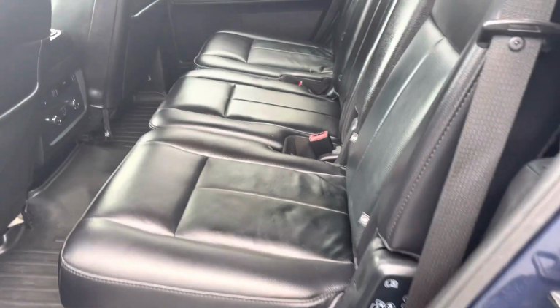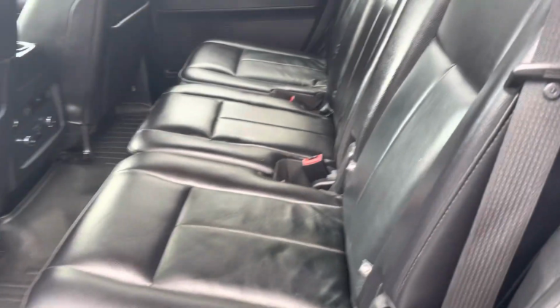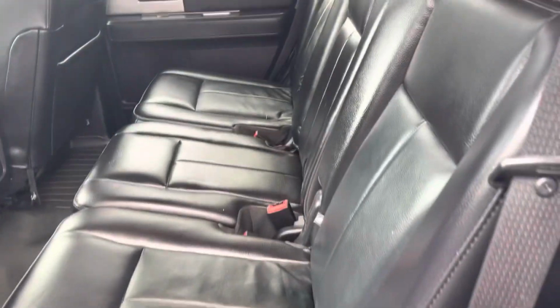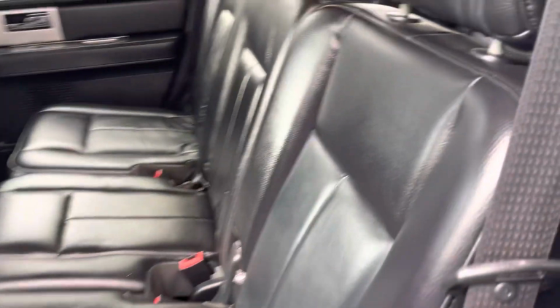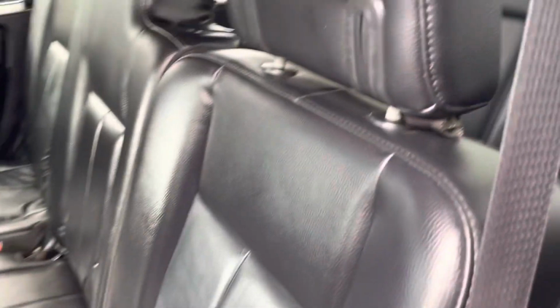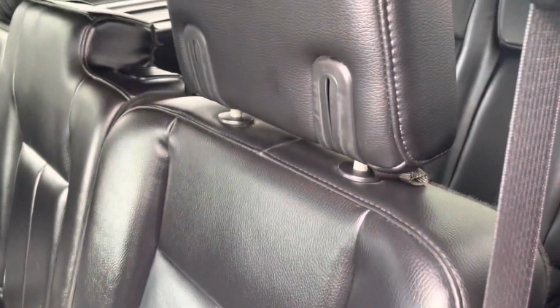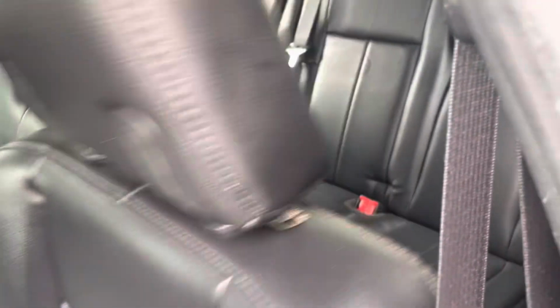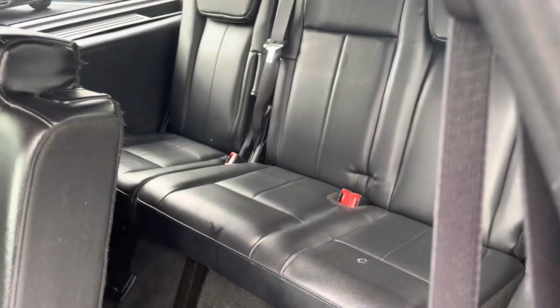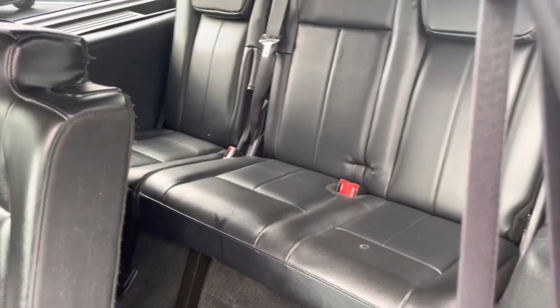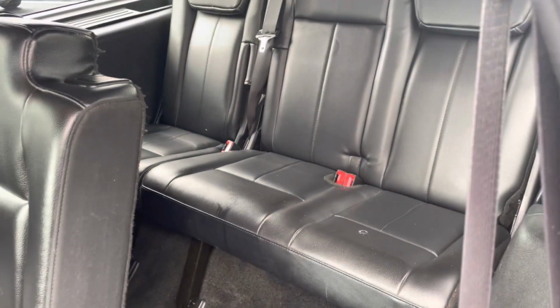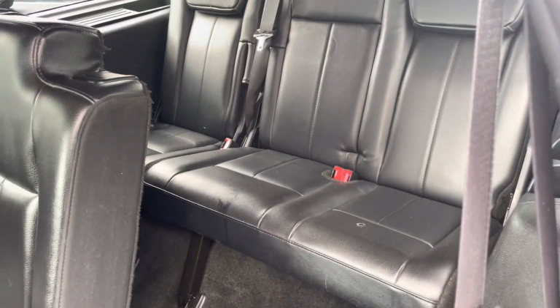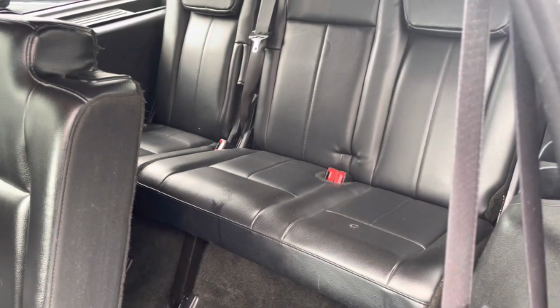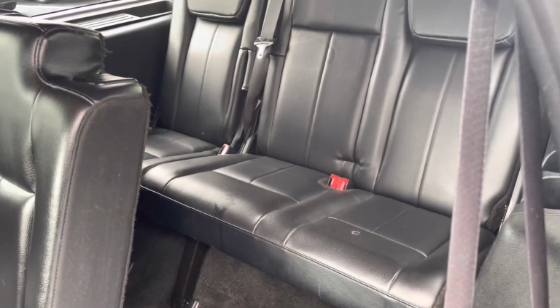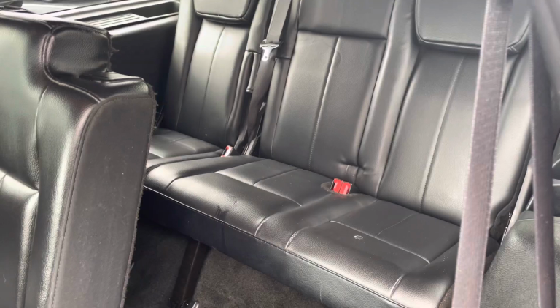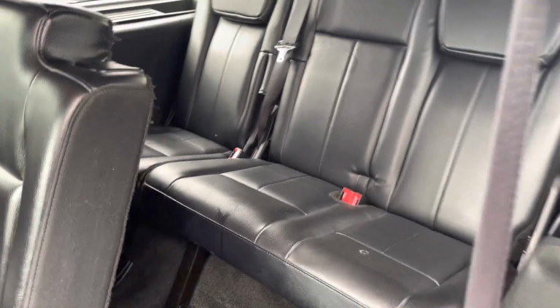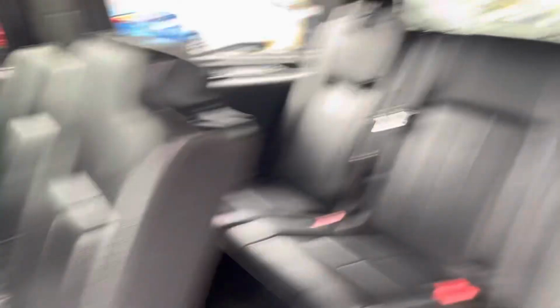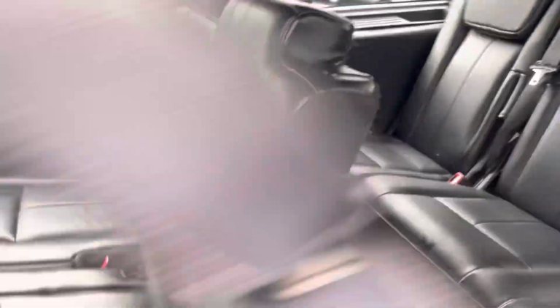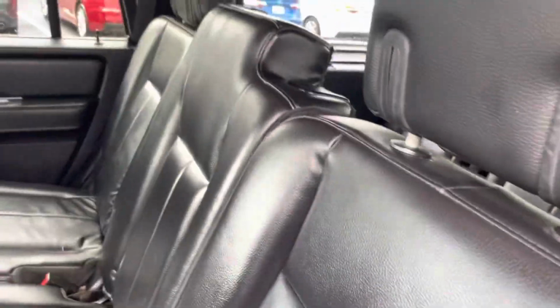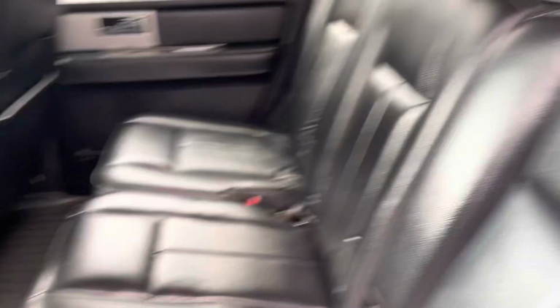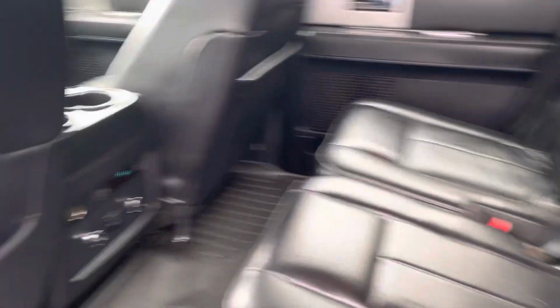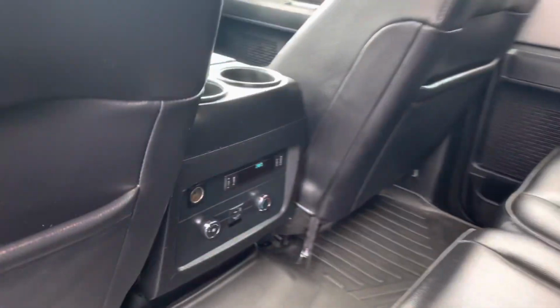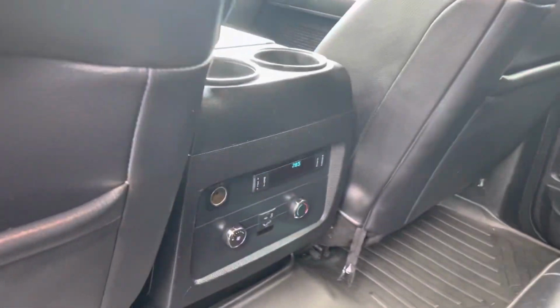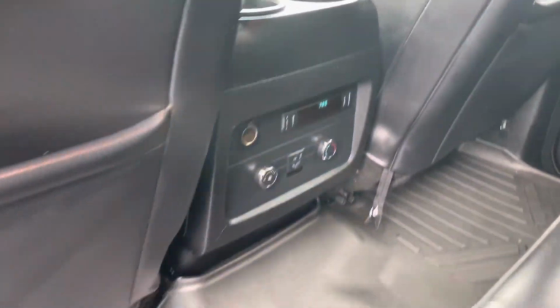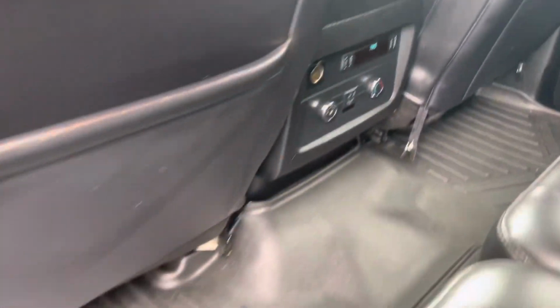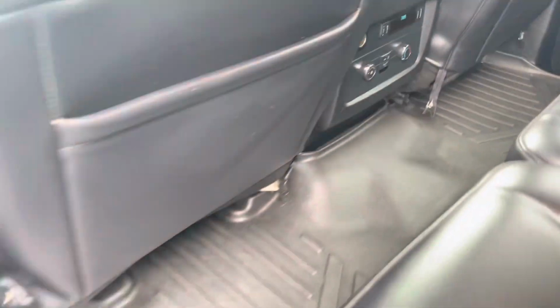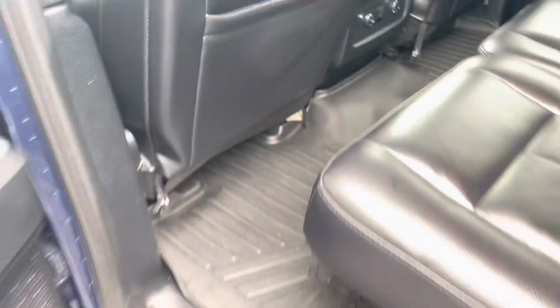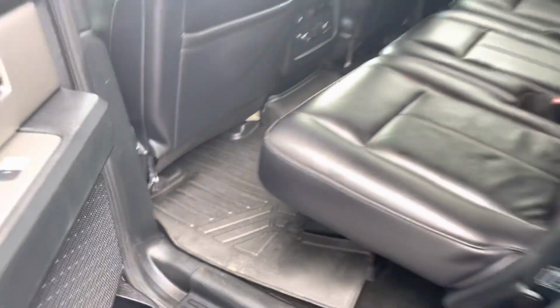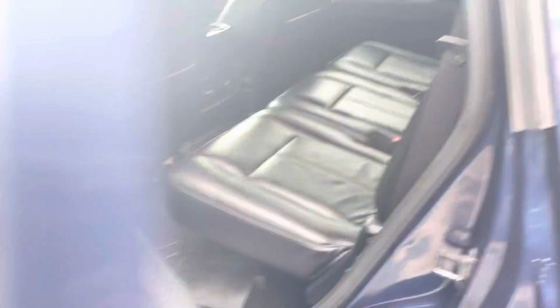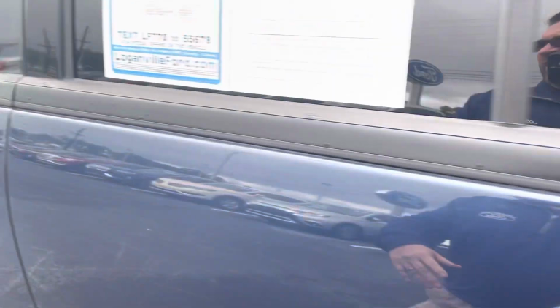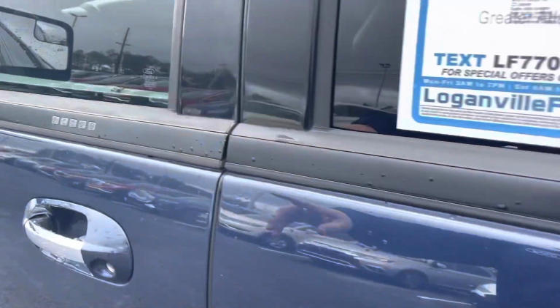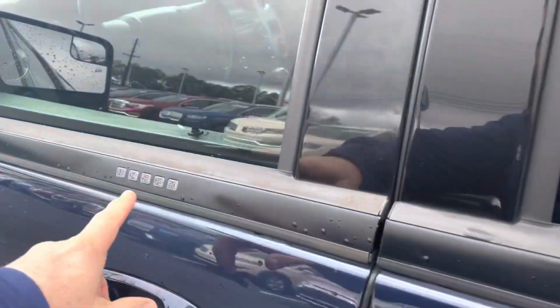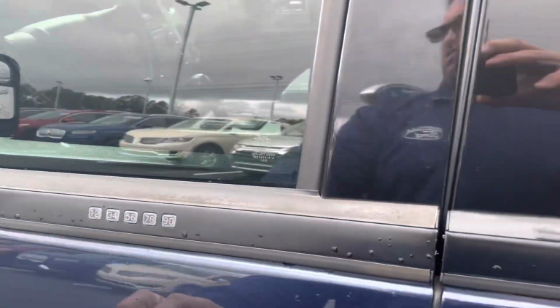It does have your eight passenger seating — three in the back, three in the middle, and two in front. Rear climate controls, WeatherTech mats. There's your keypad entry.